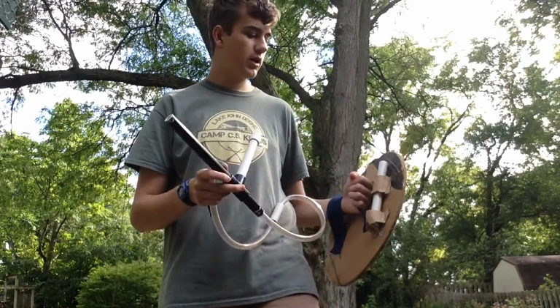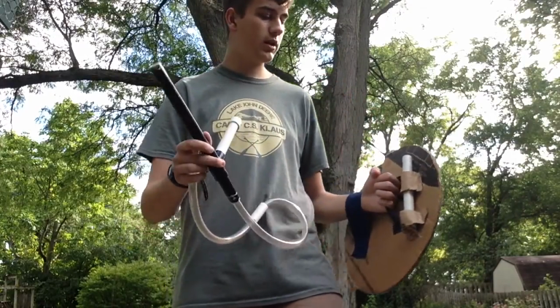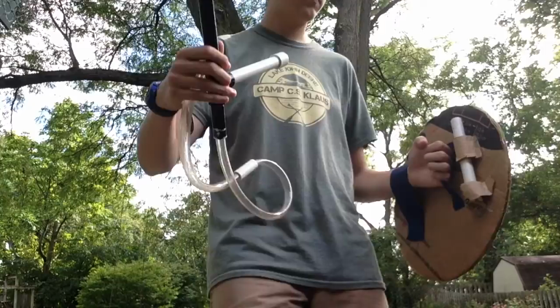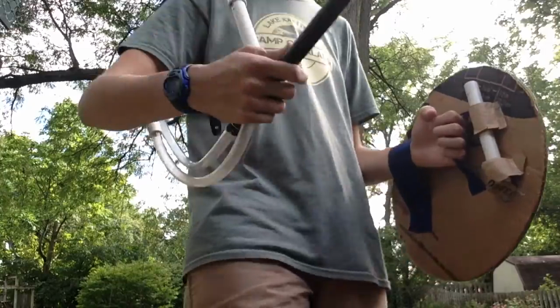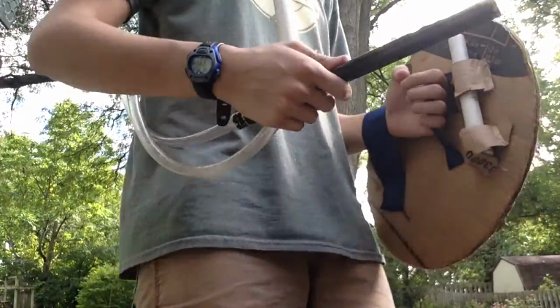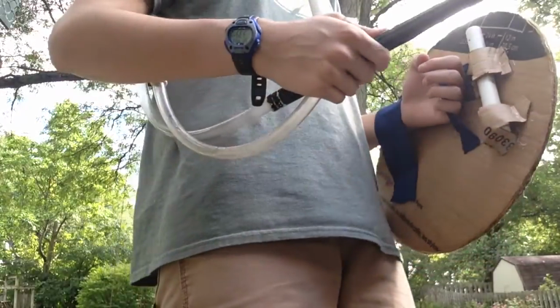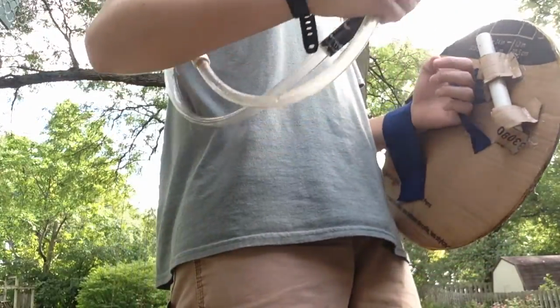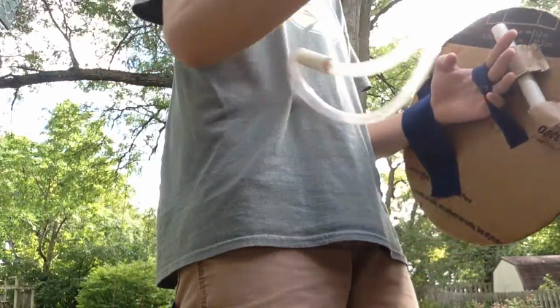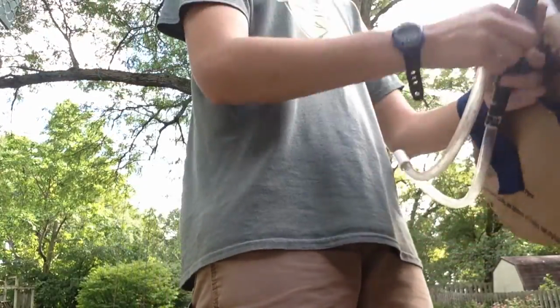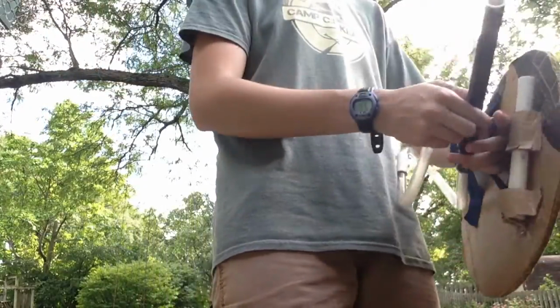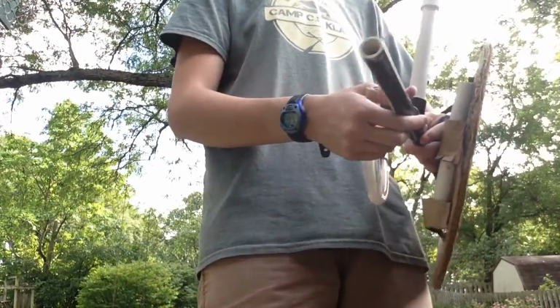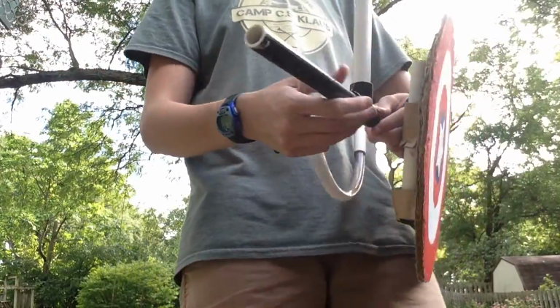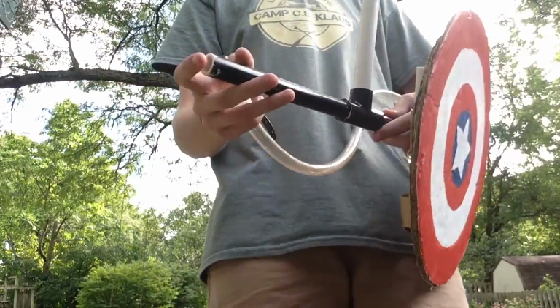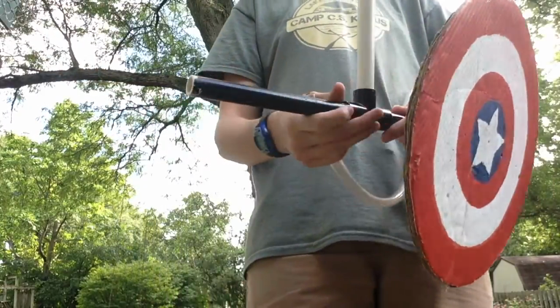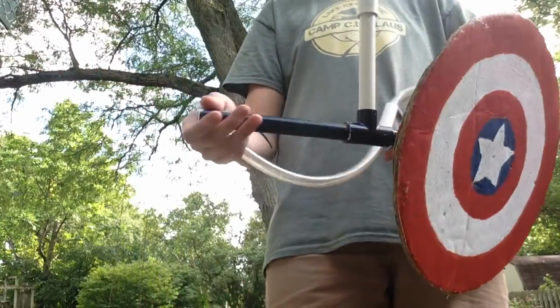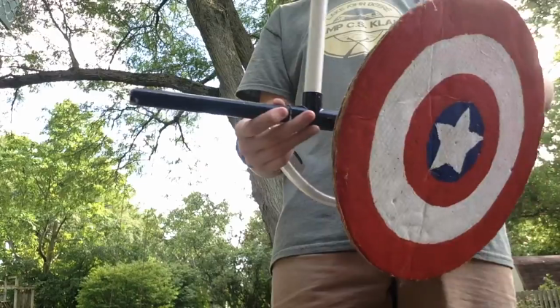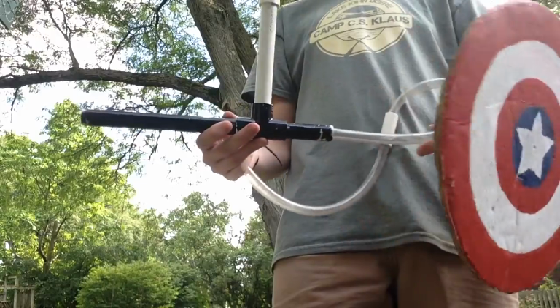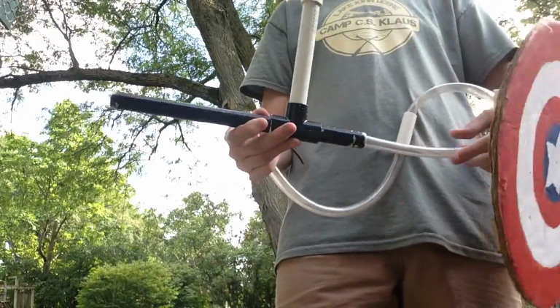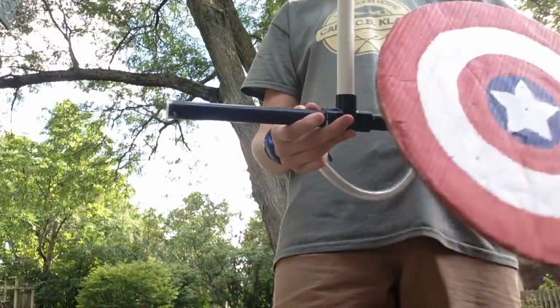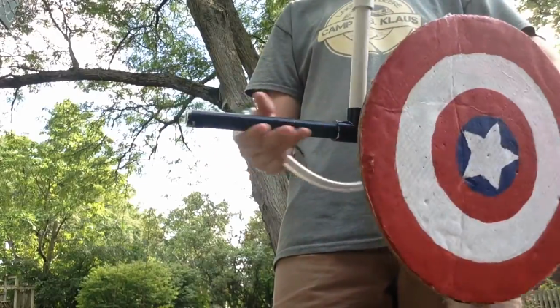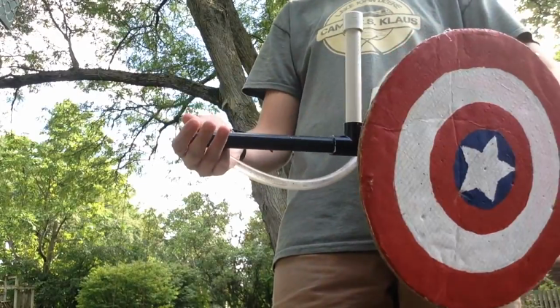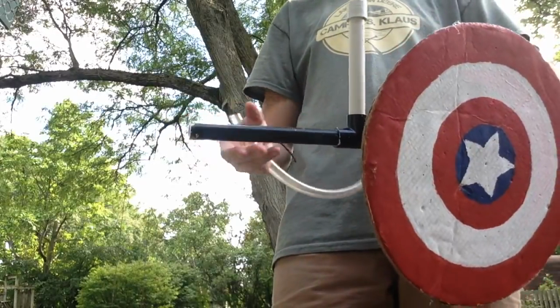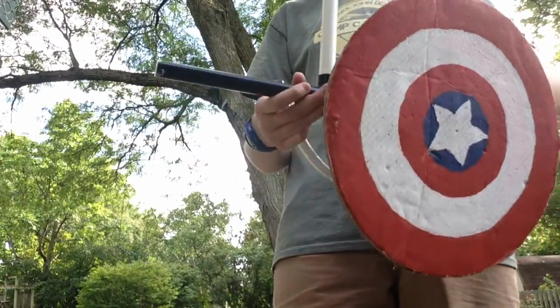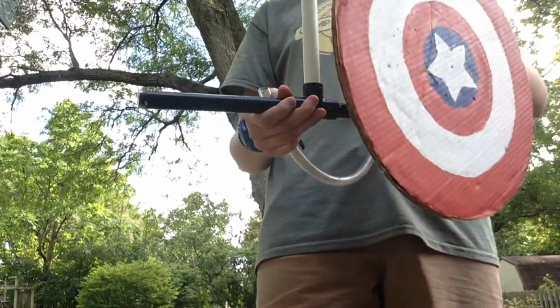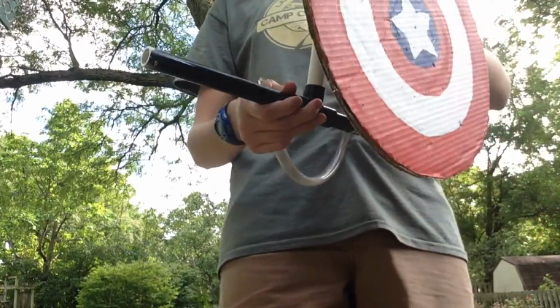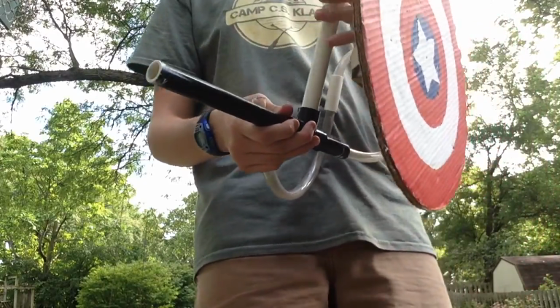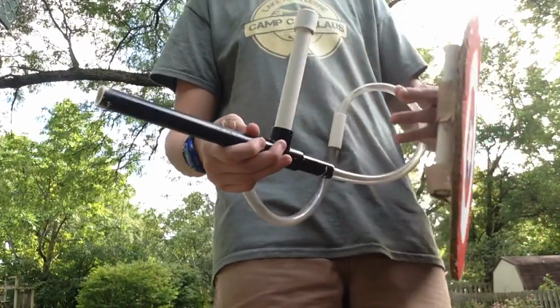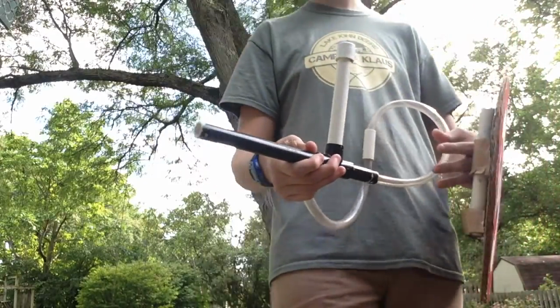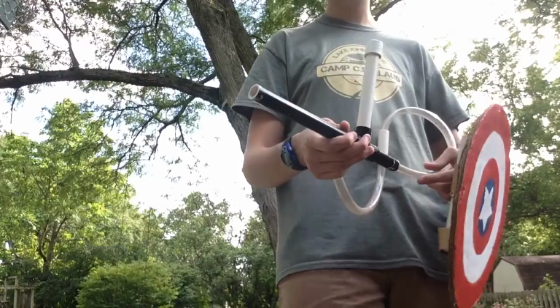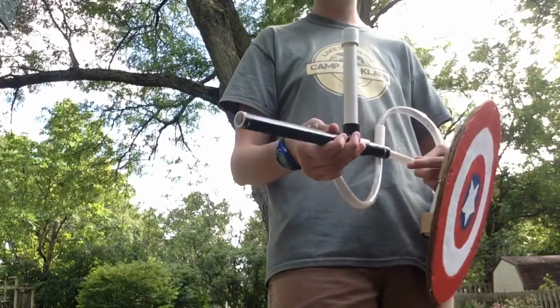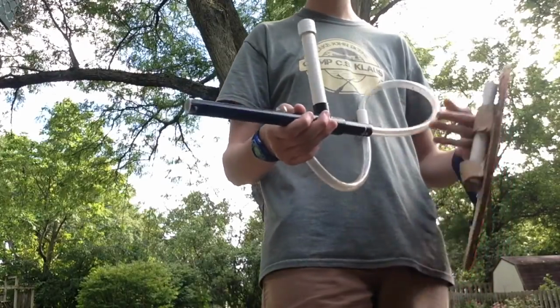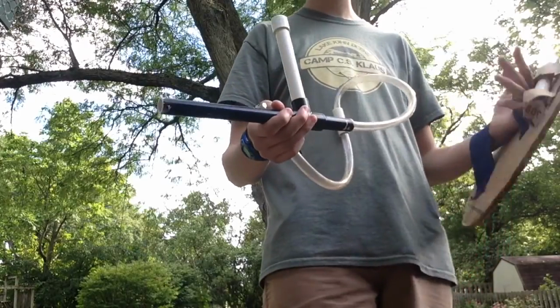And then for the machine gun, what I have here is a PVC pipe — pretty self-explanatory. A short piece, a long piece for the barrel. And then it has switchable magazines or clips.